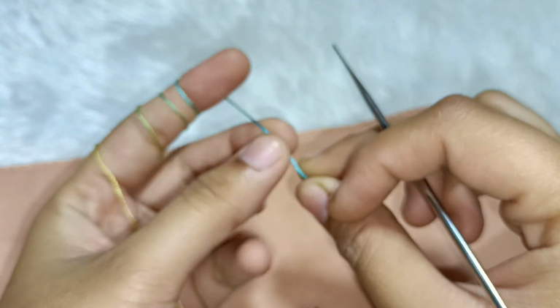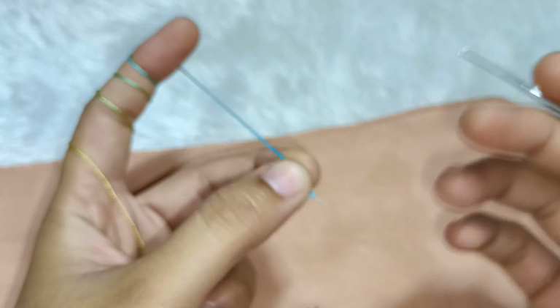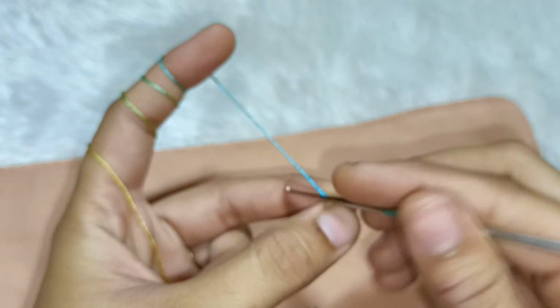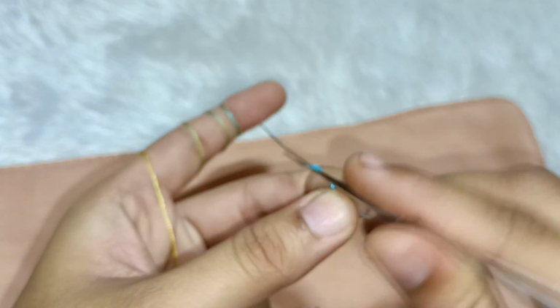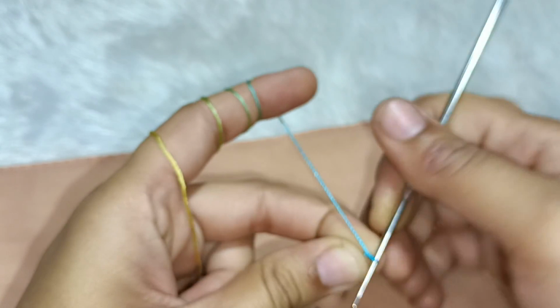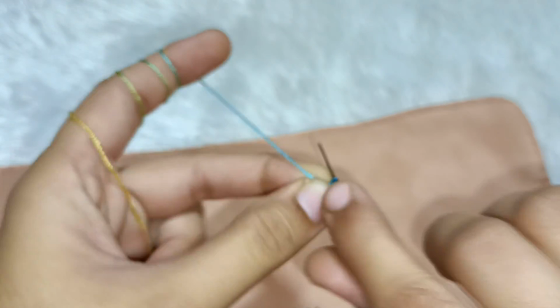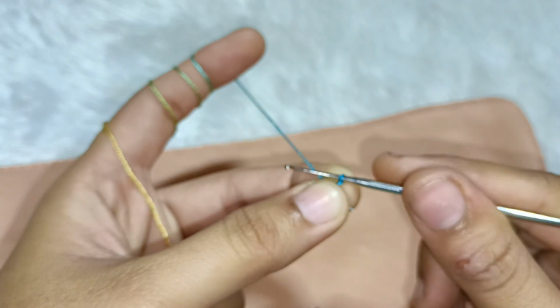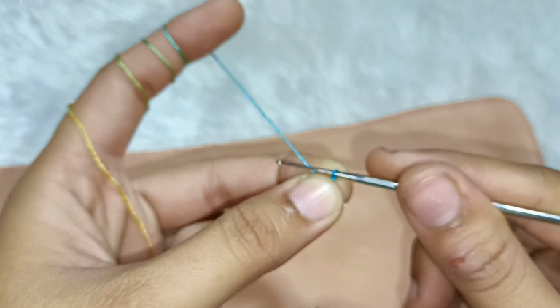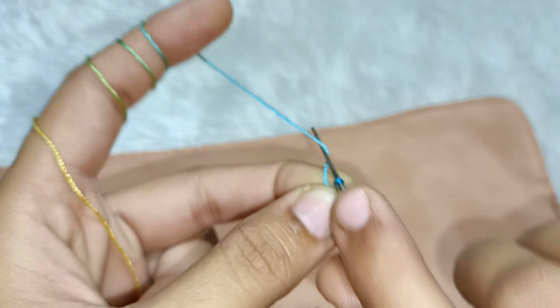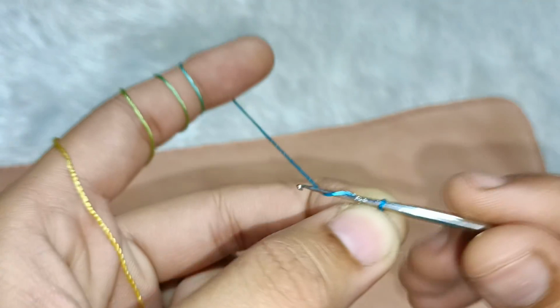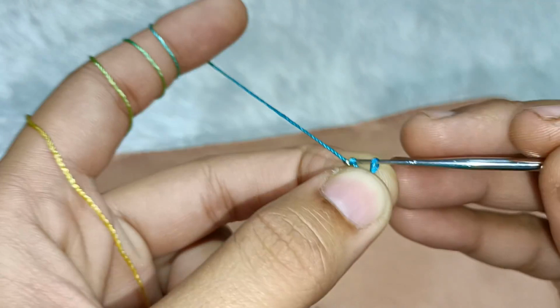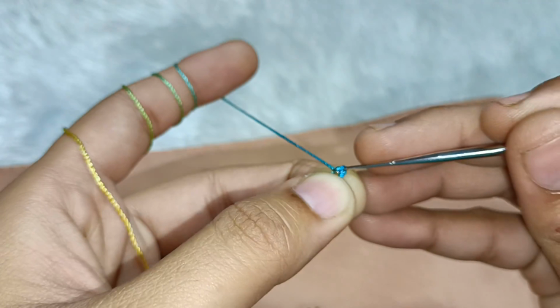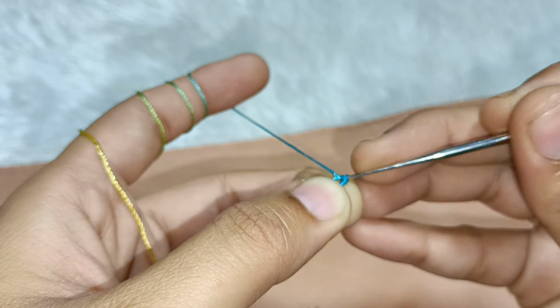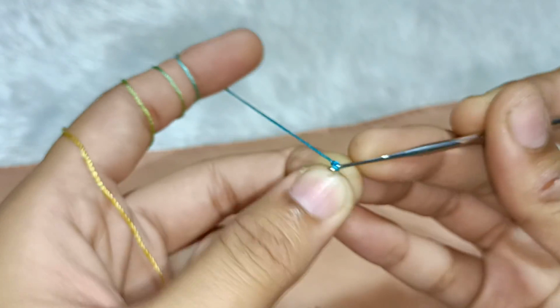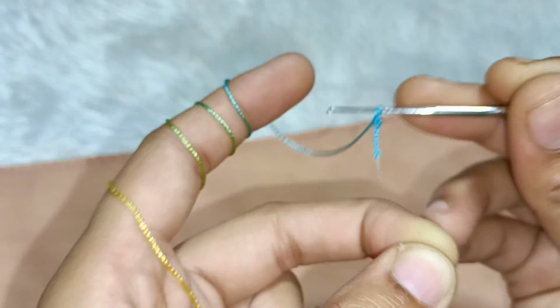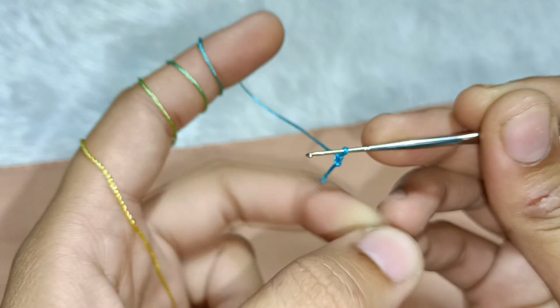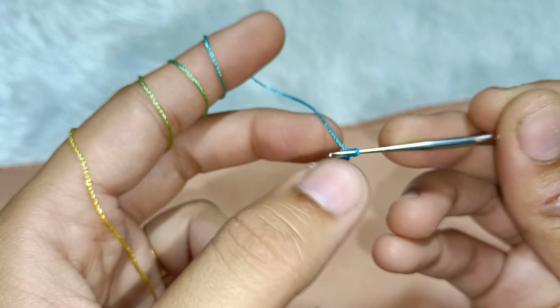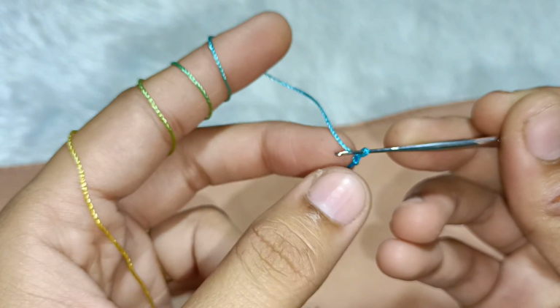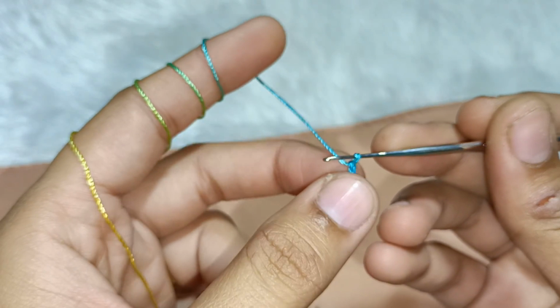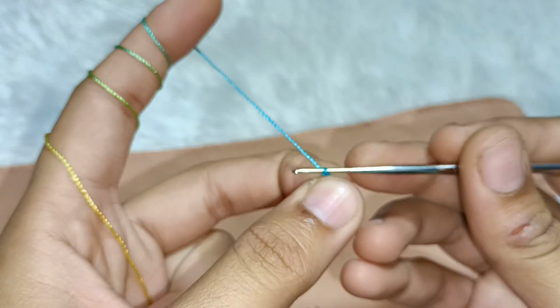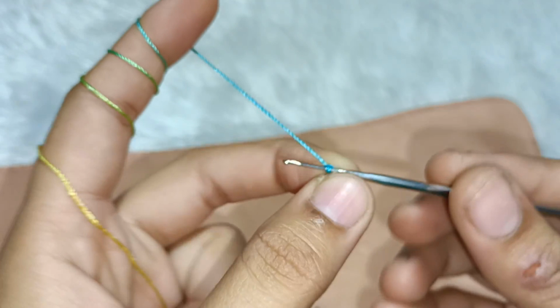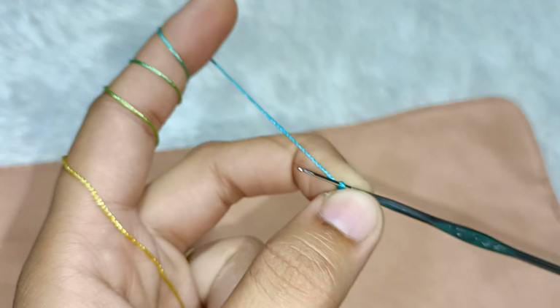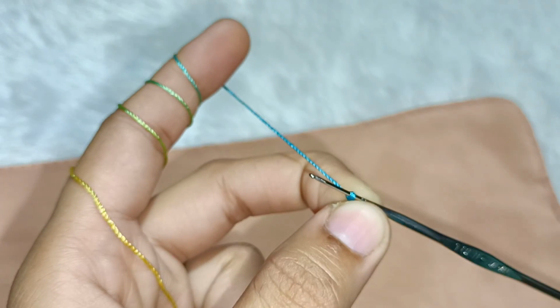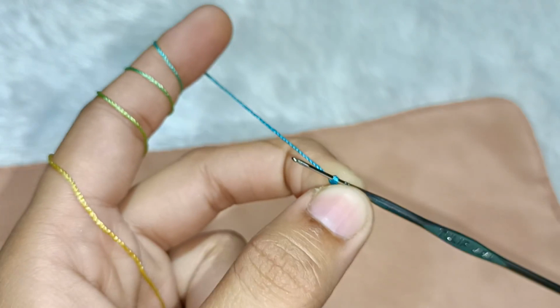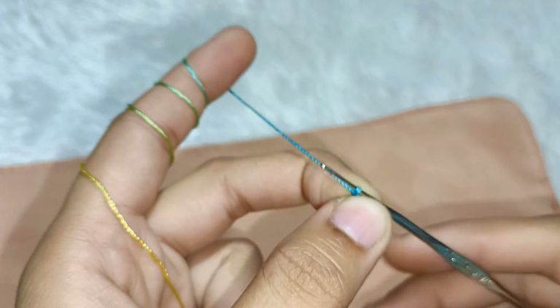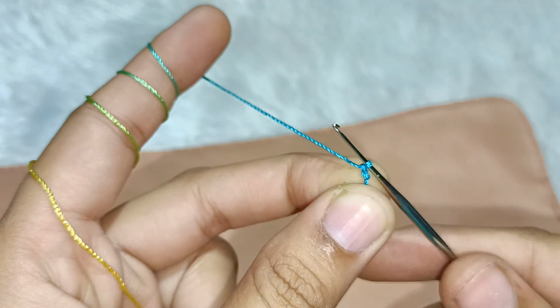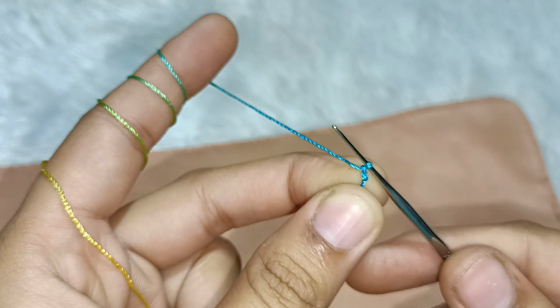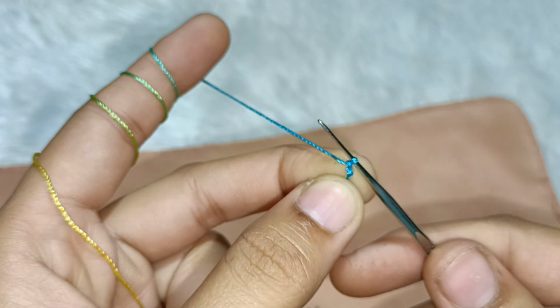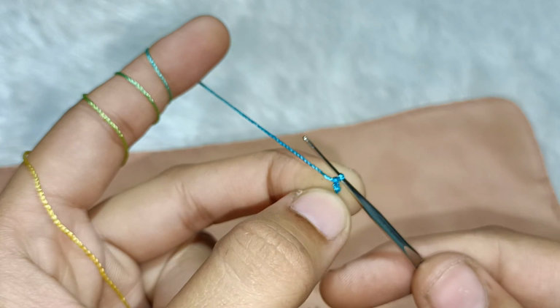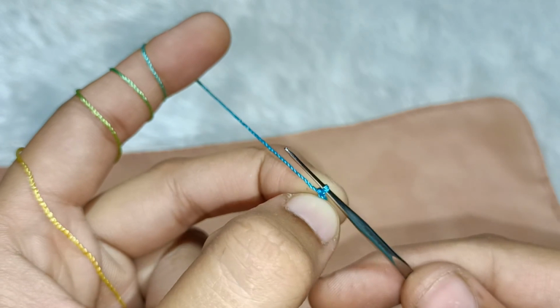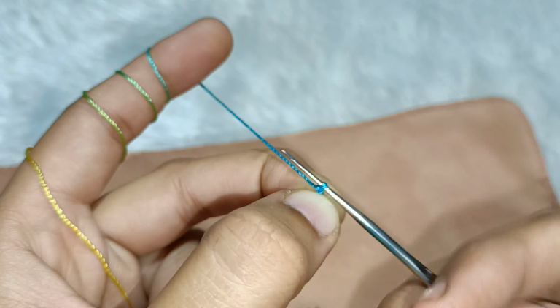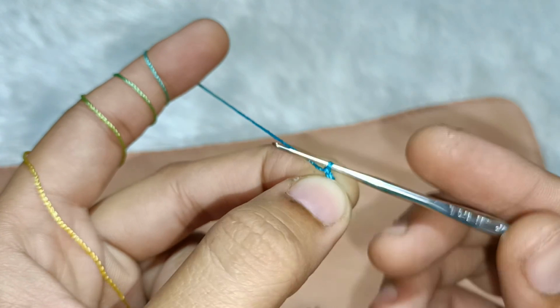First of all, we have to take a slip knot on the finger. If you are watching my channel for the first time, make sure to subscribe and press the bell notification so that you can get every new video.